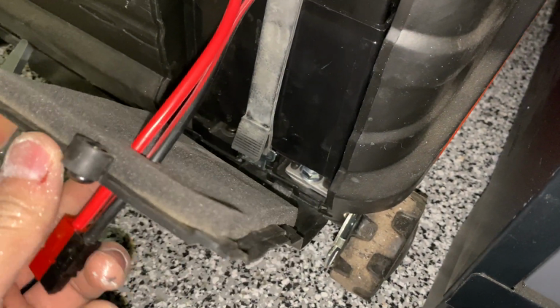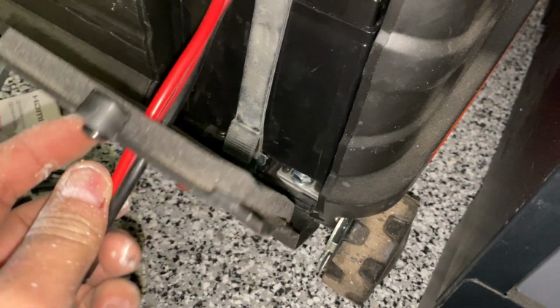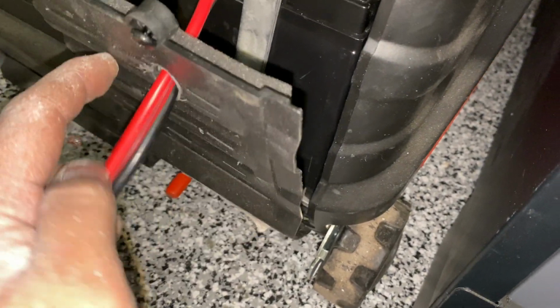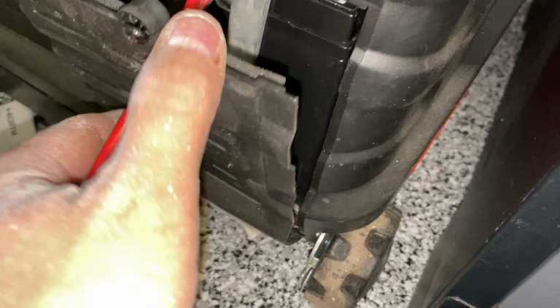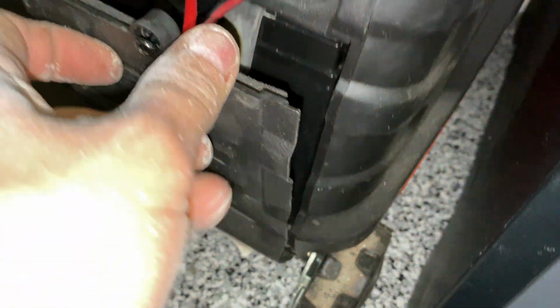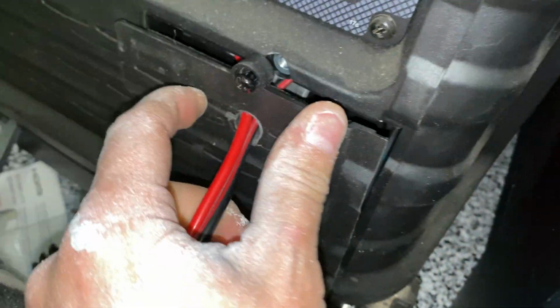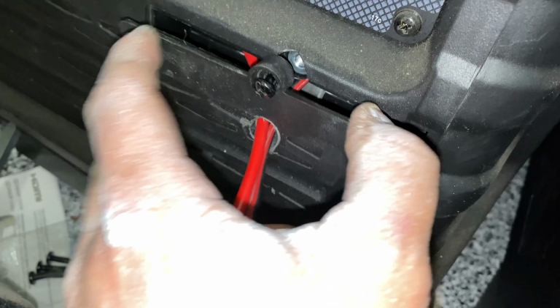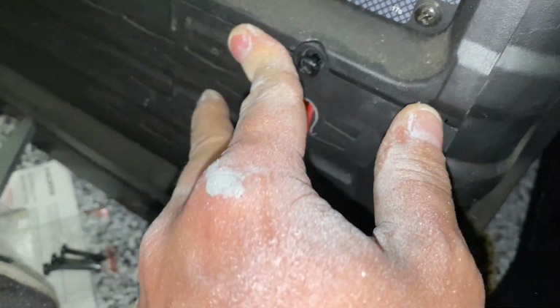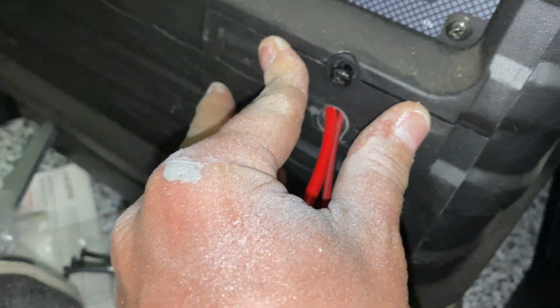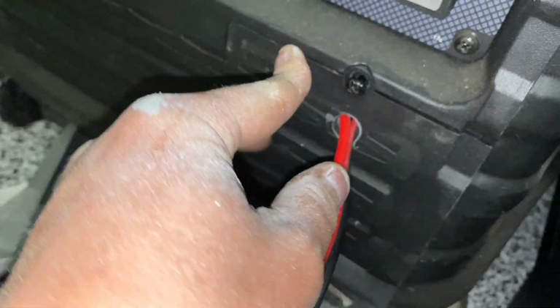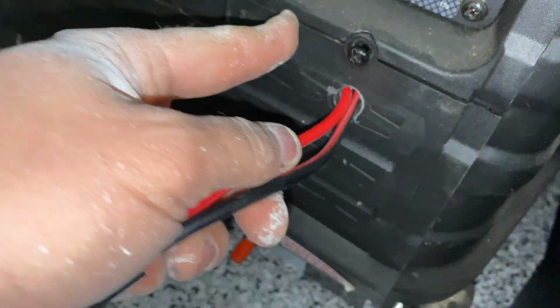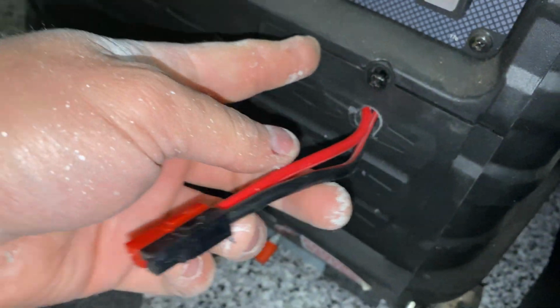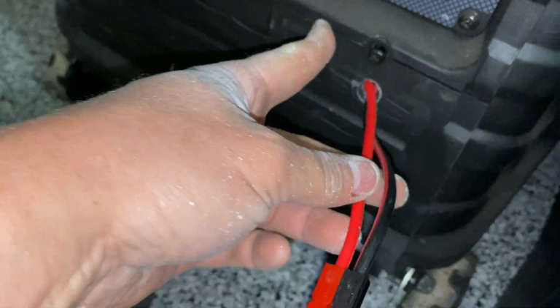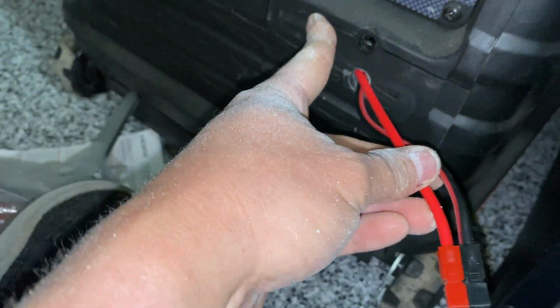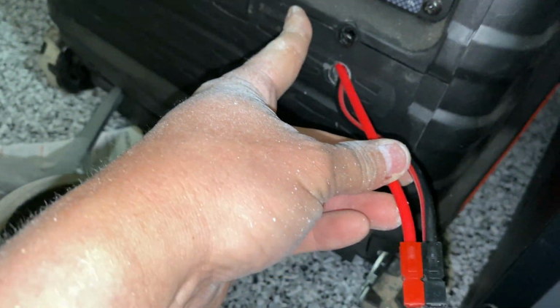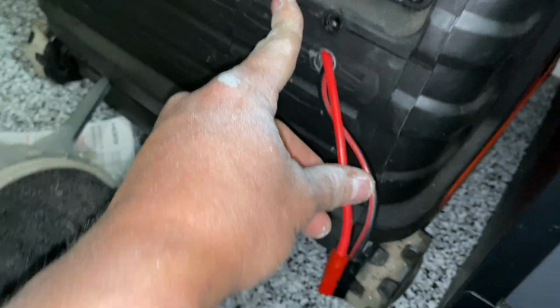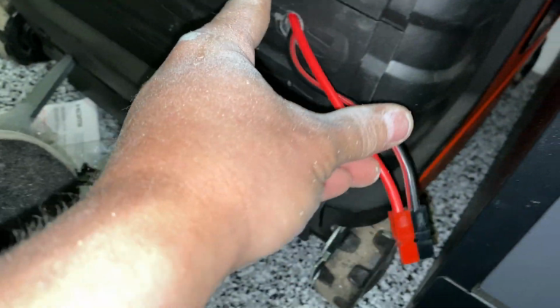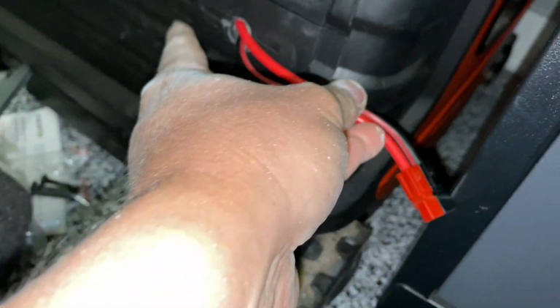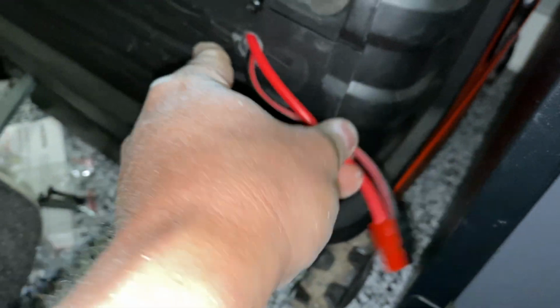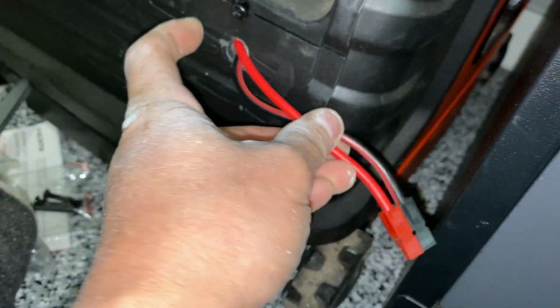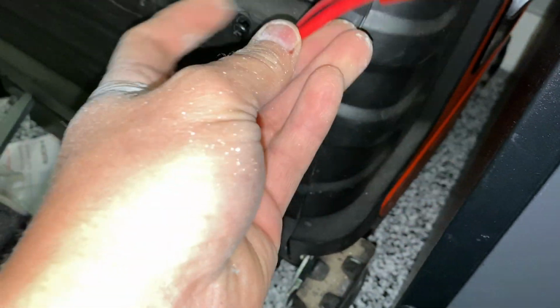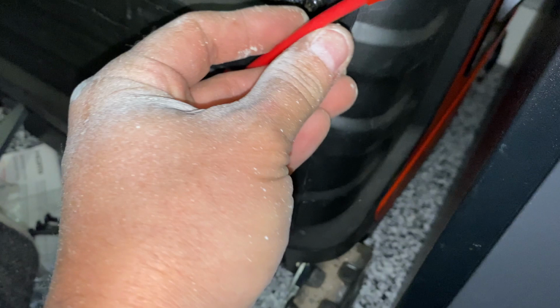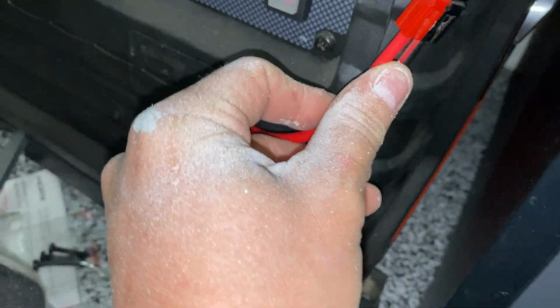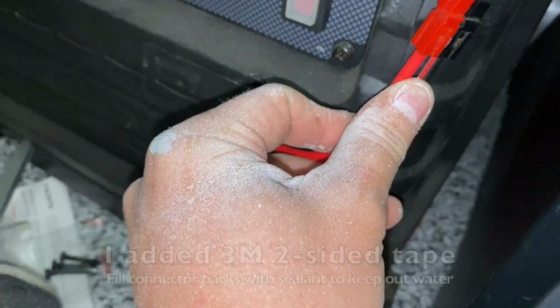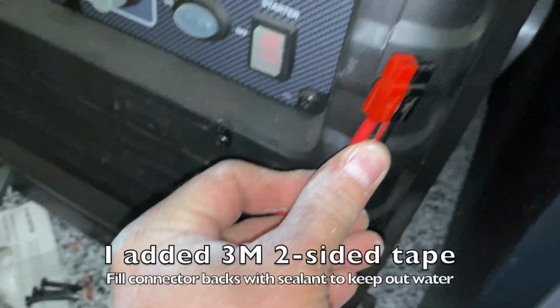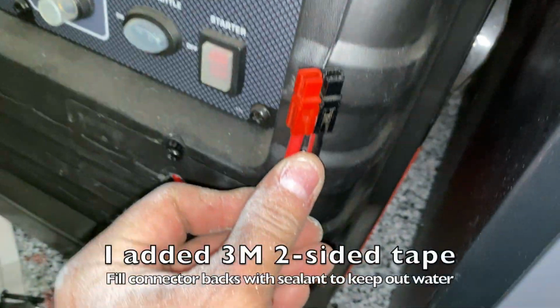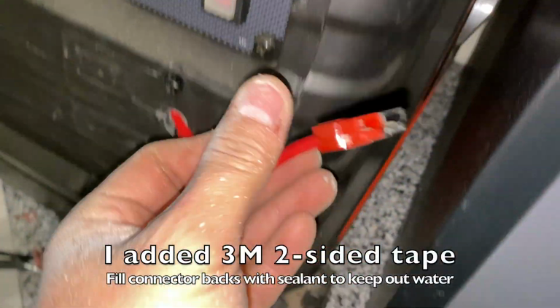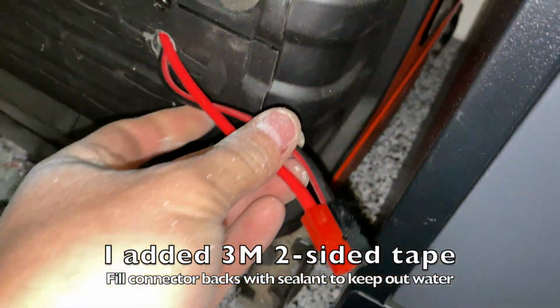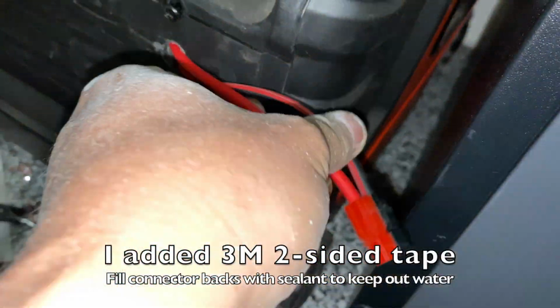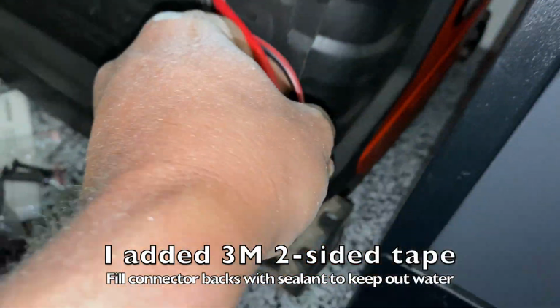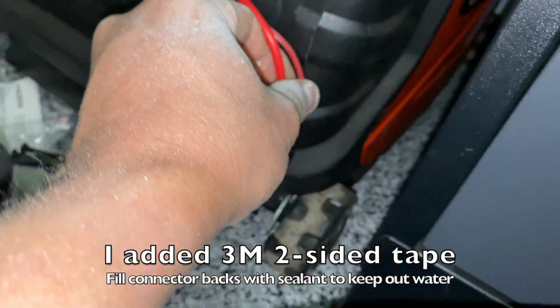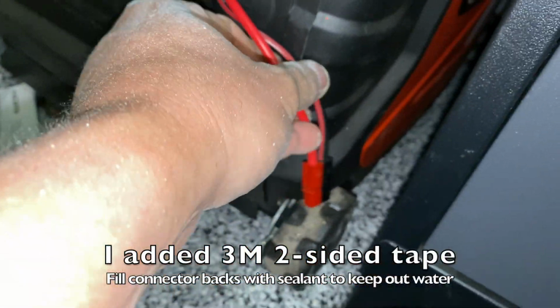There we go — it's perfect. I might need to put a little clip there or something like that so it's not open. I don't want dust getting into it.